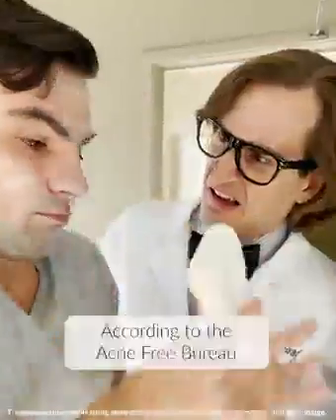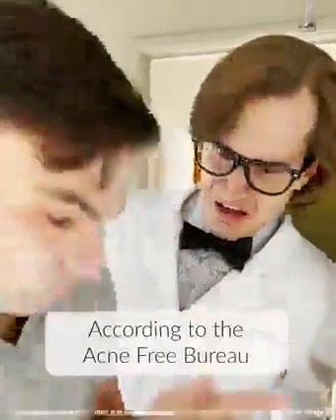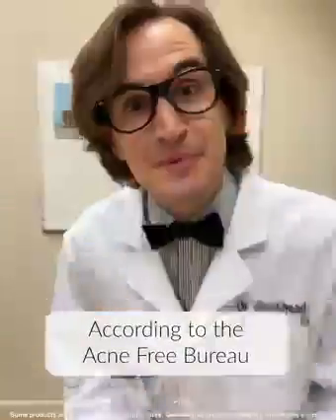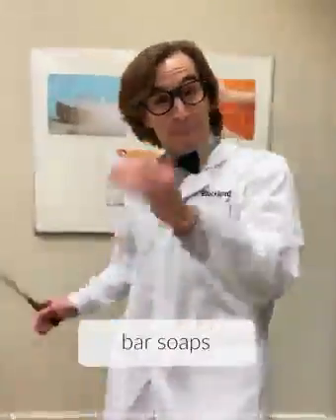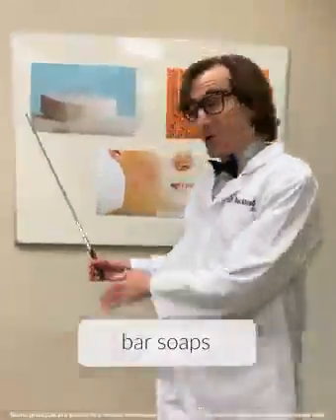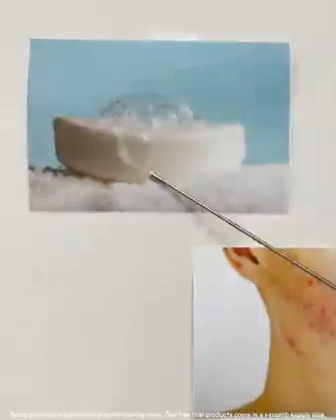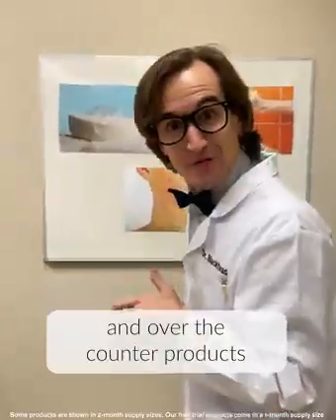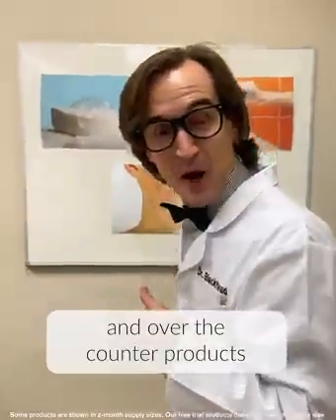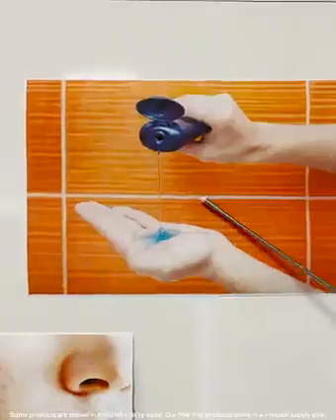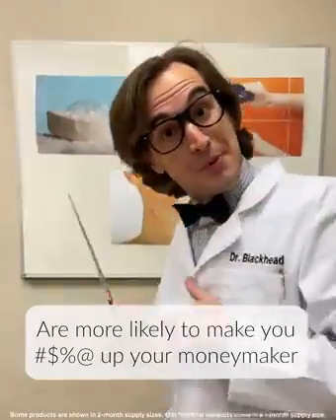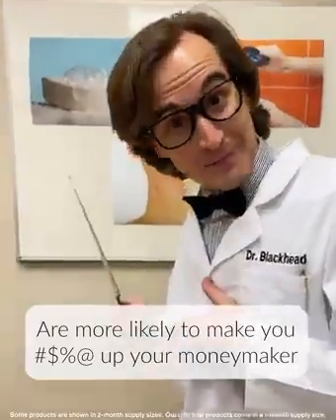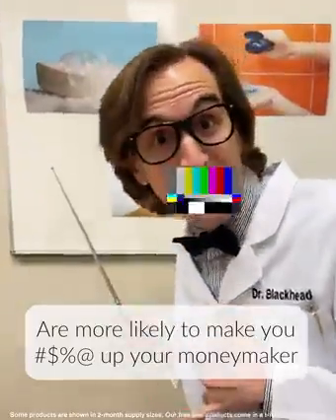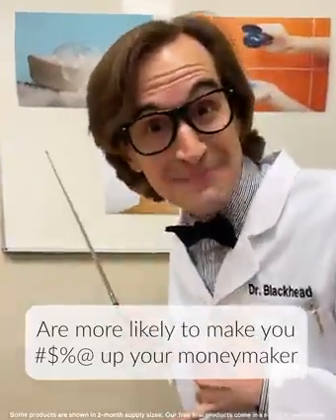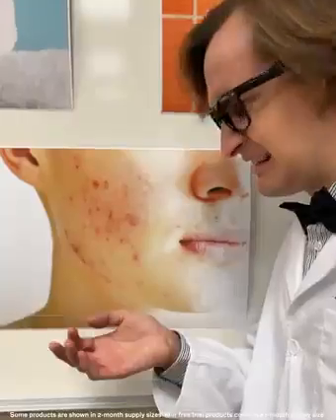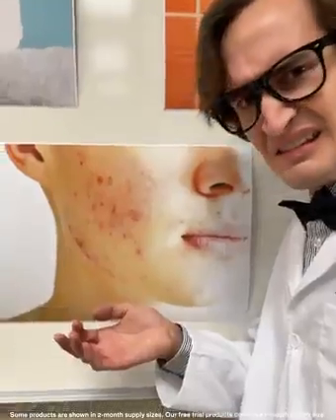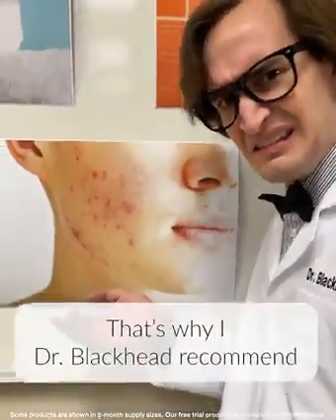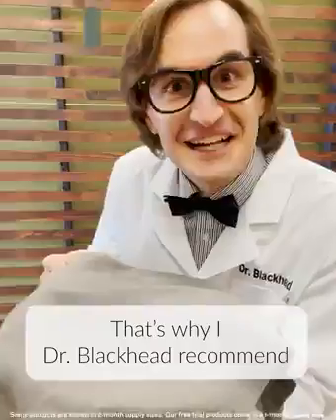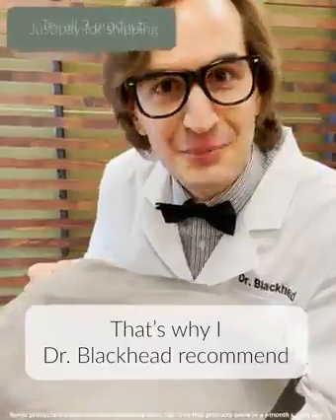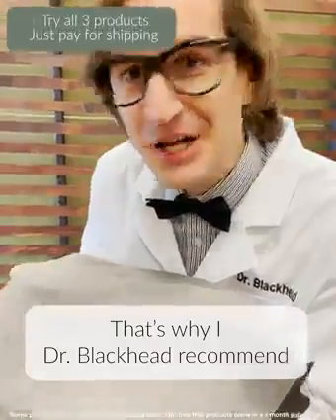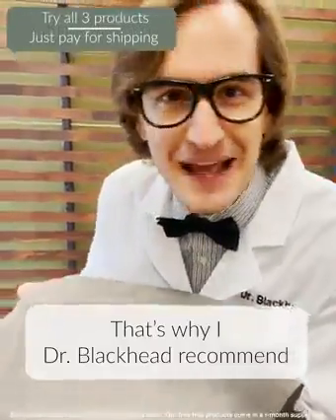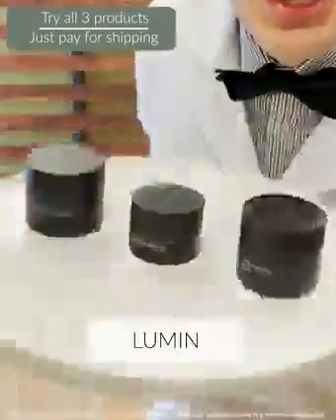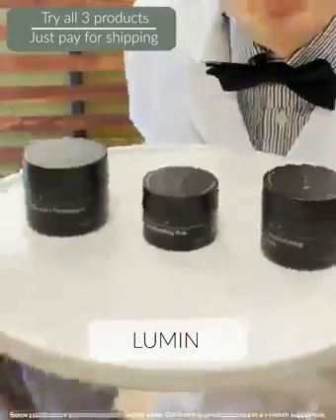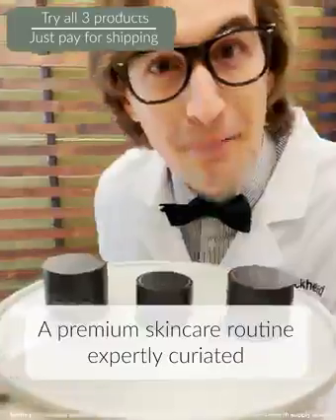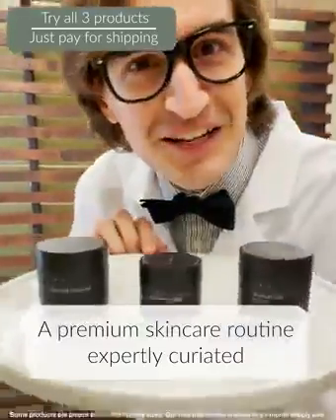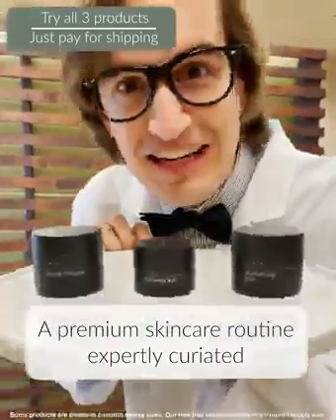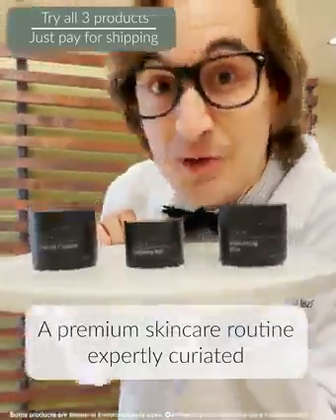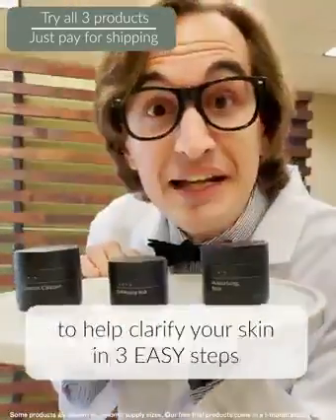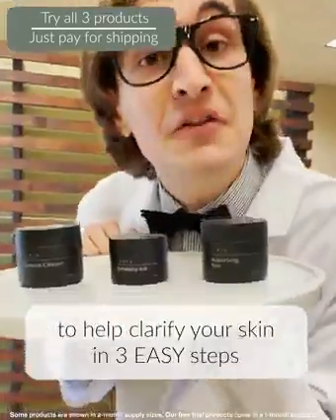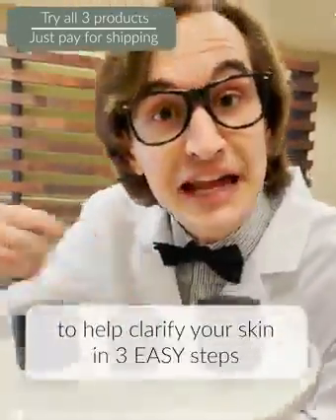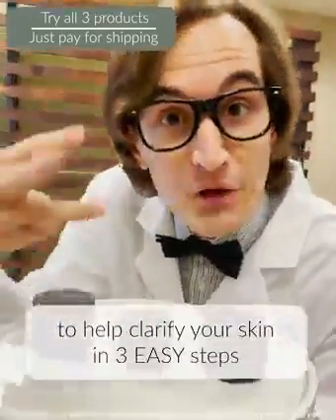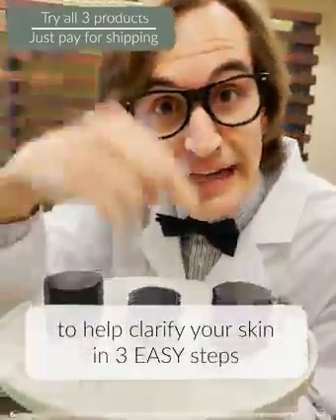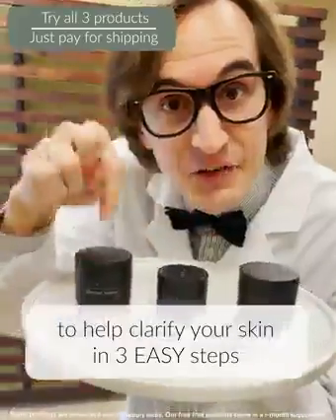According to the Agni-Free Bureau, bar soap and over-the-counter products are more likely to mess up your money maker. That's why I, Dr. Blackhead, recommend Loom — a premium skincare routine expertly curated to help clarify your skin in three easy steps.